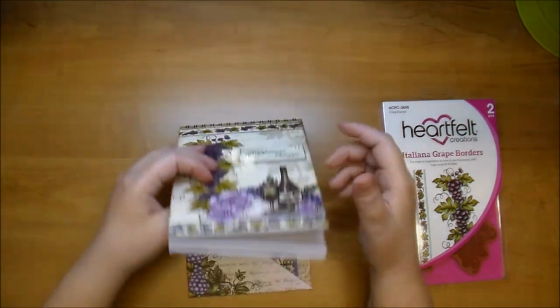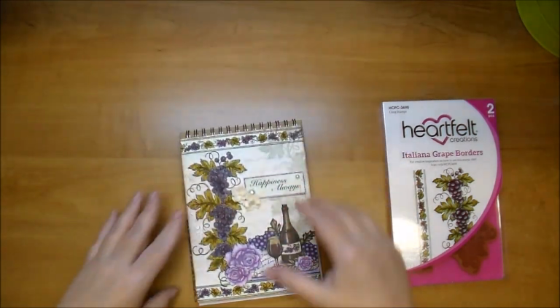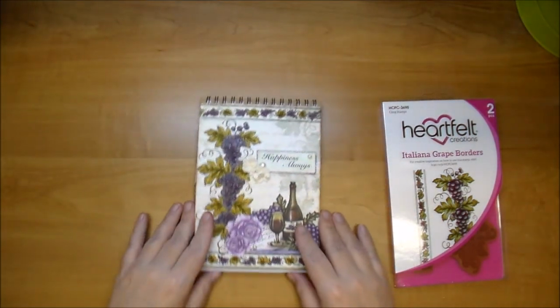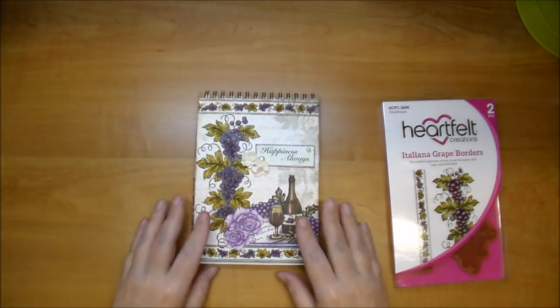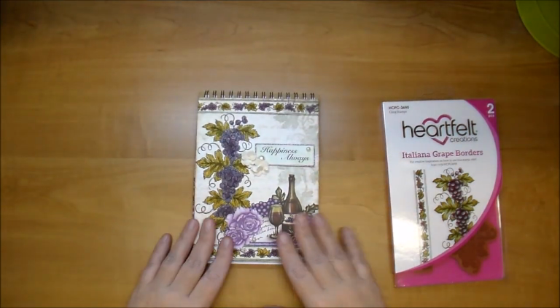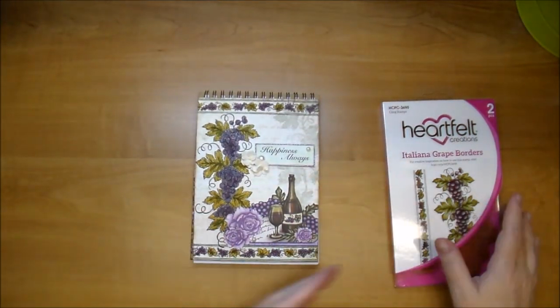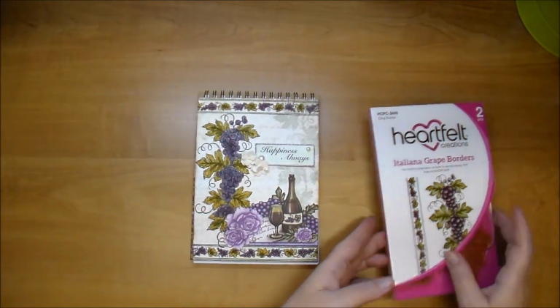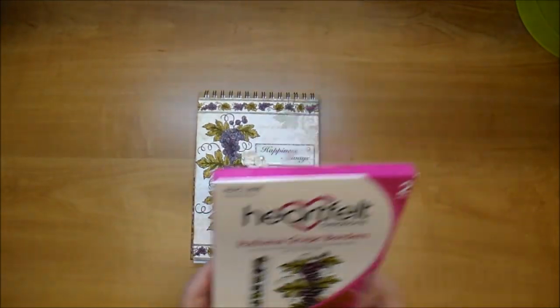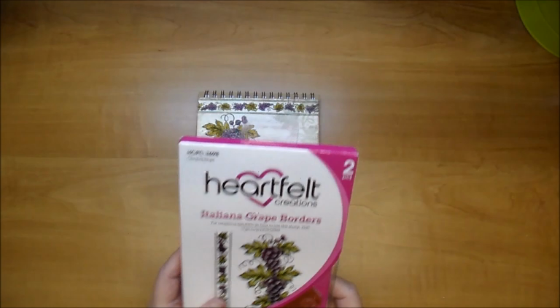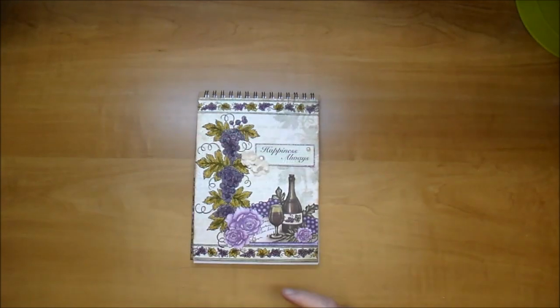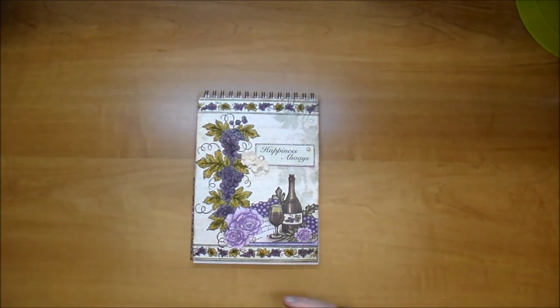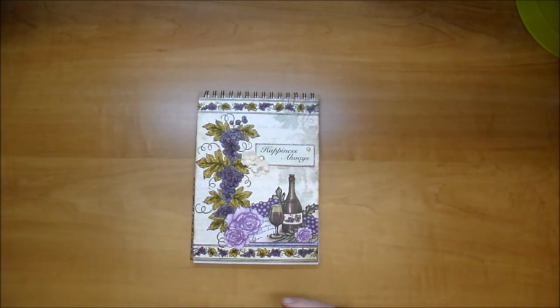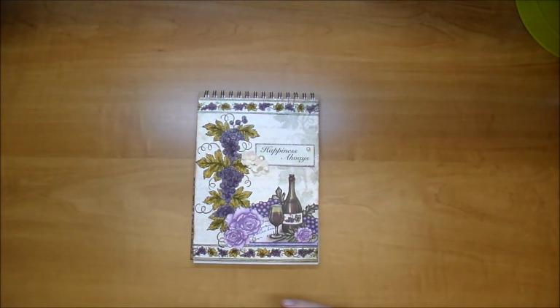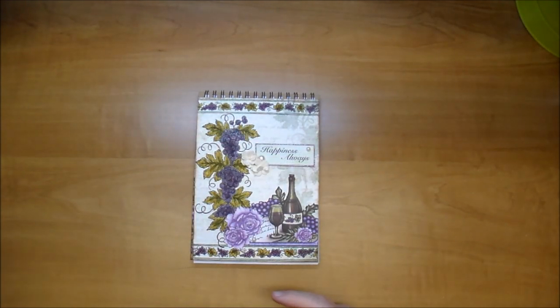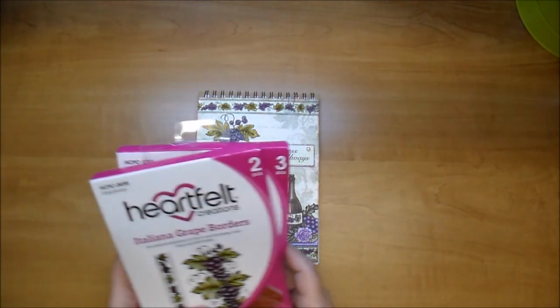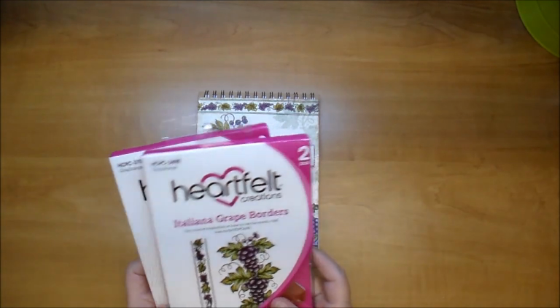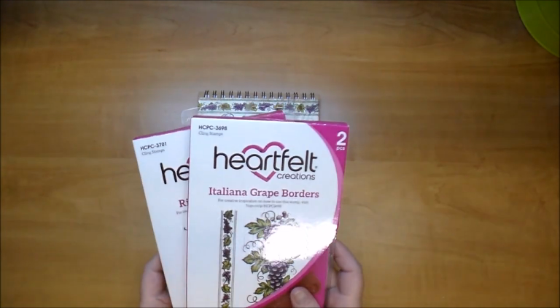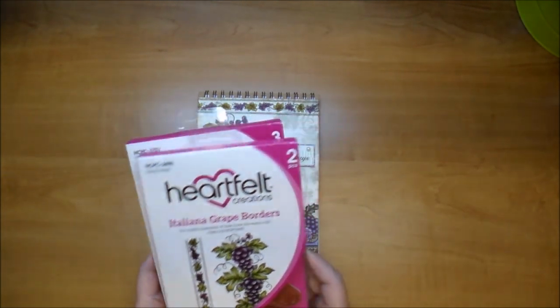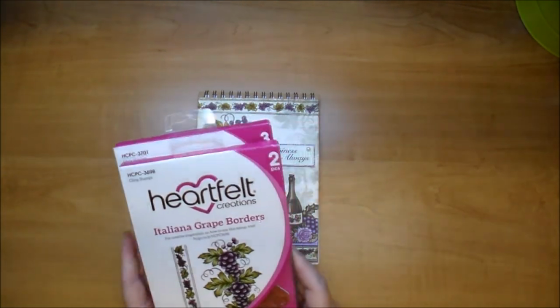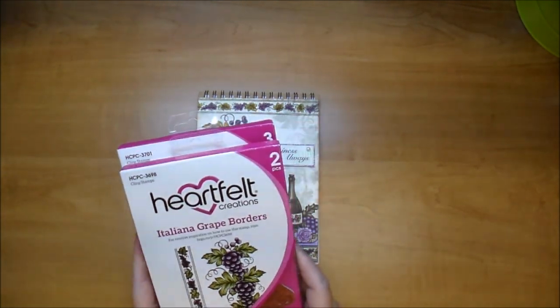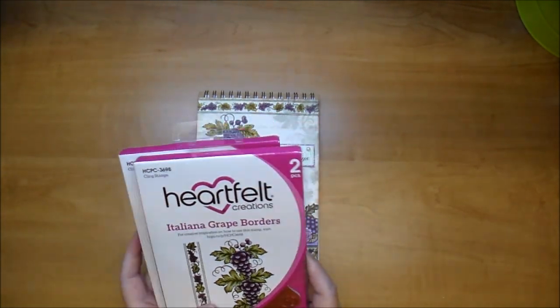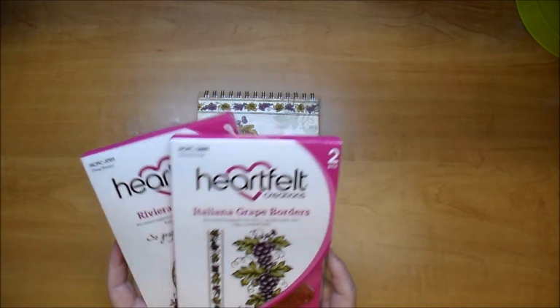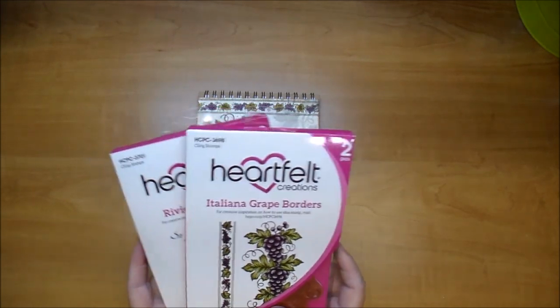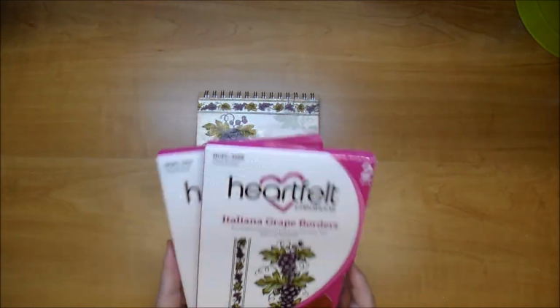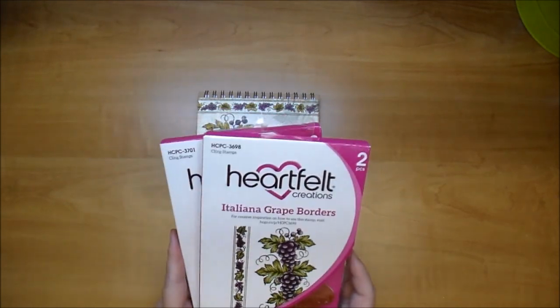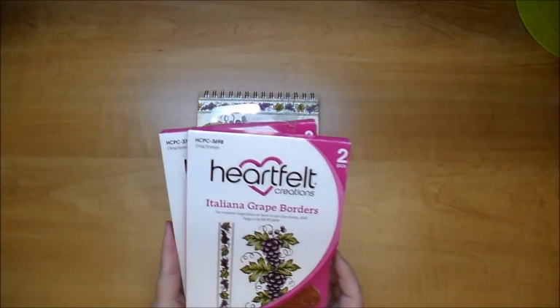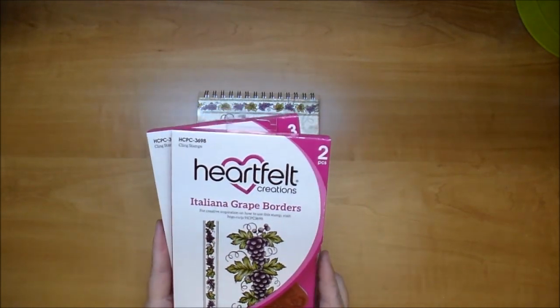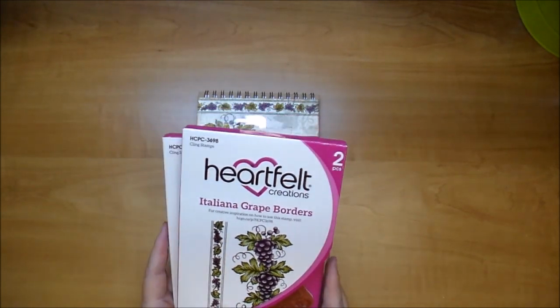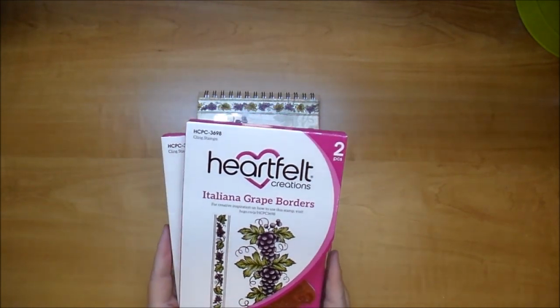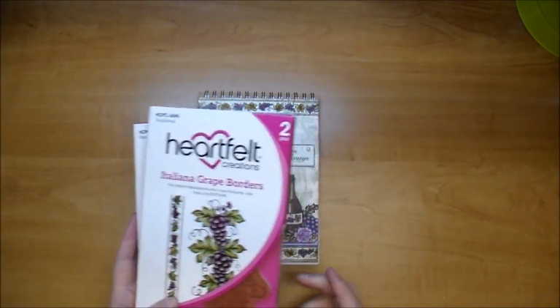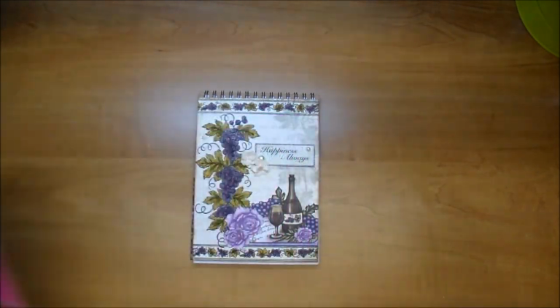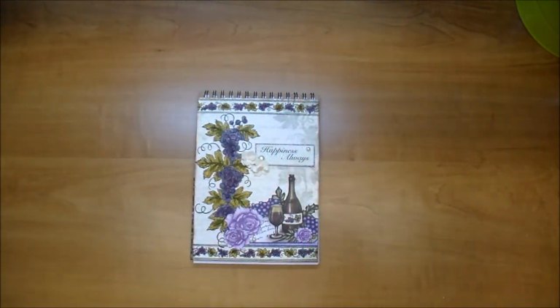I hope you've enjoyed today's project and I hope you love this collection as much as I do. All the information will be on Cut at Home's blog and all the links for this product will be there as well. Thanks so much for watching.